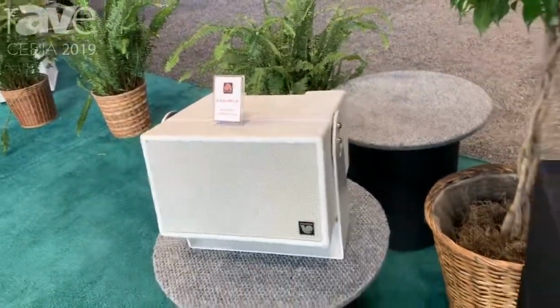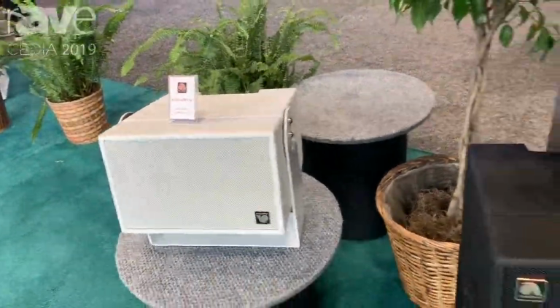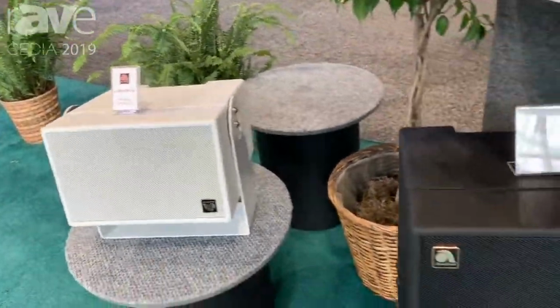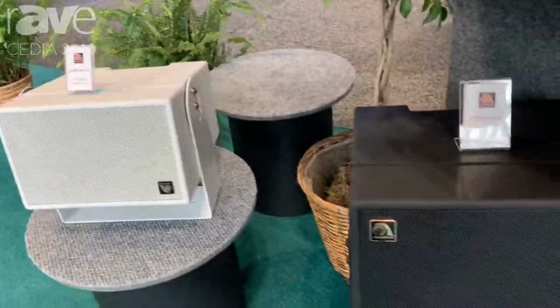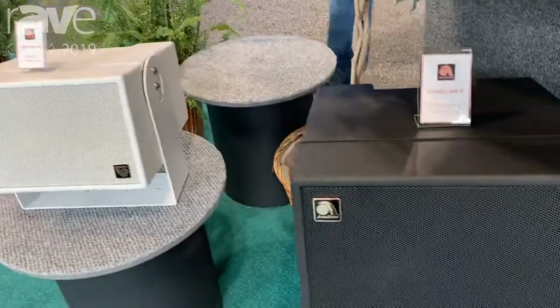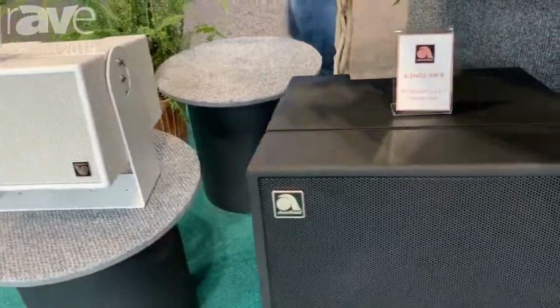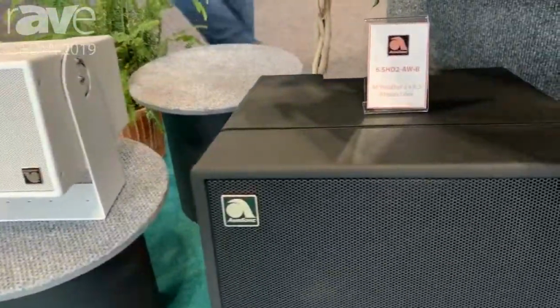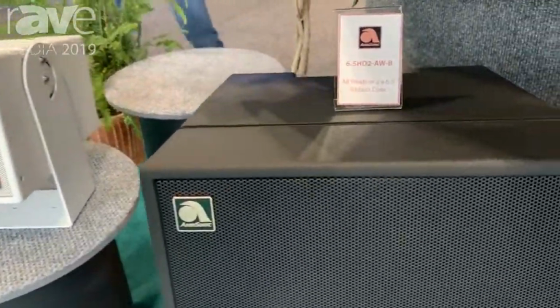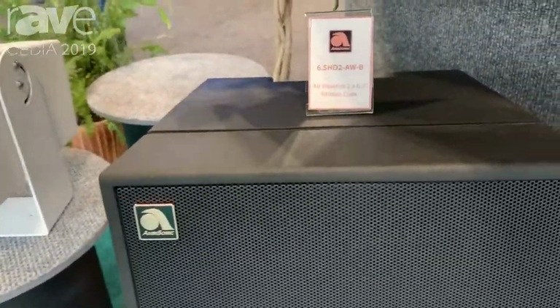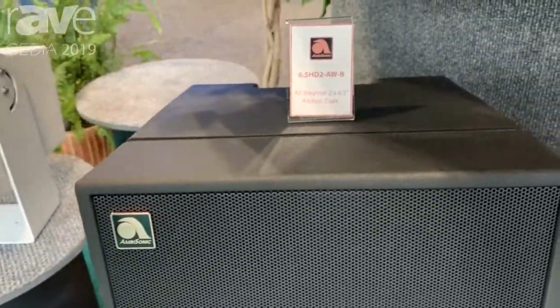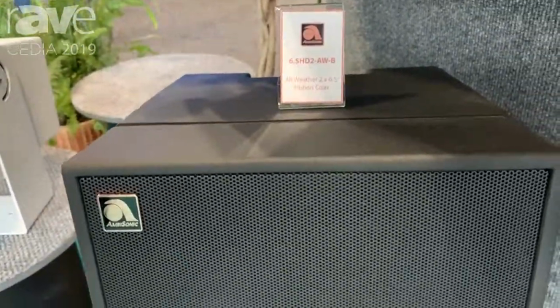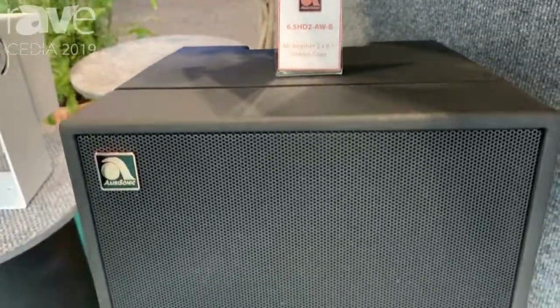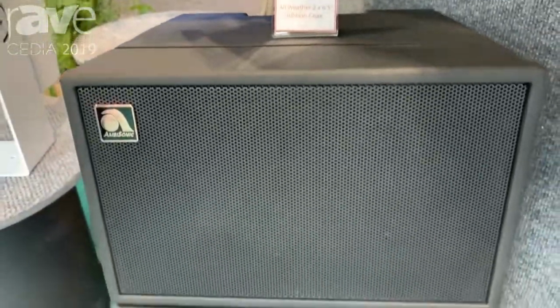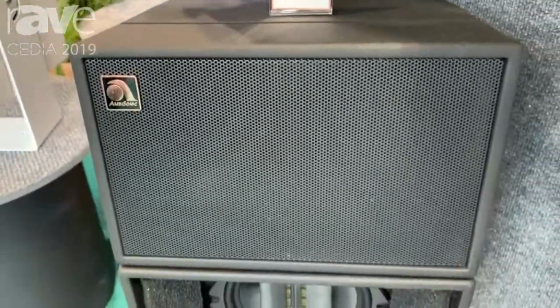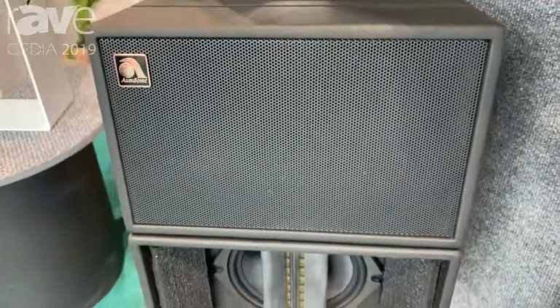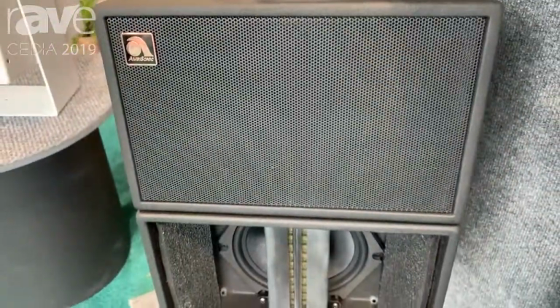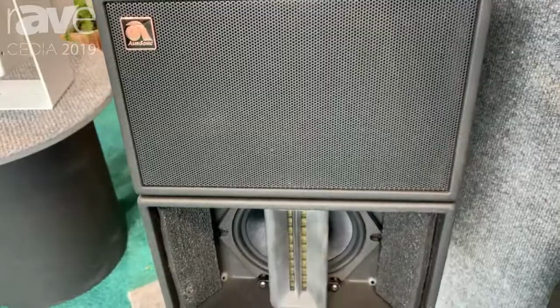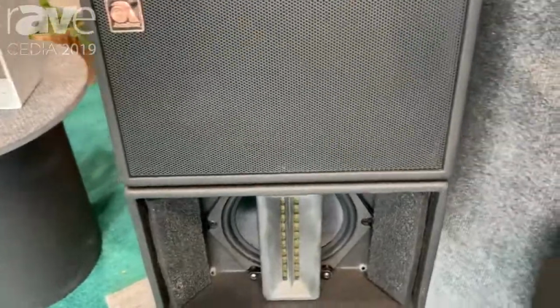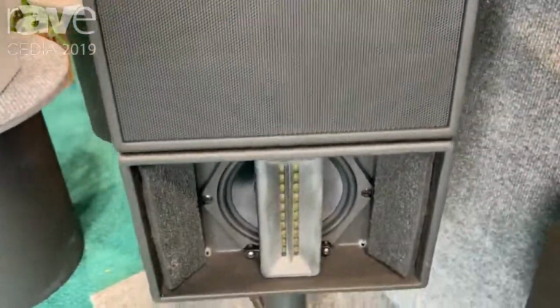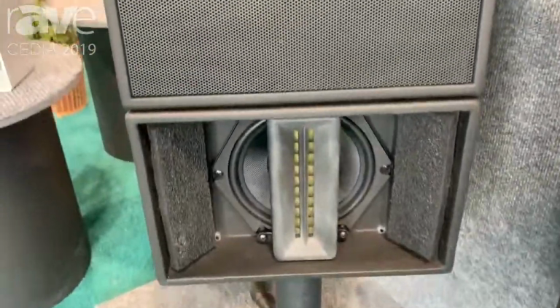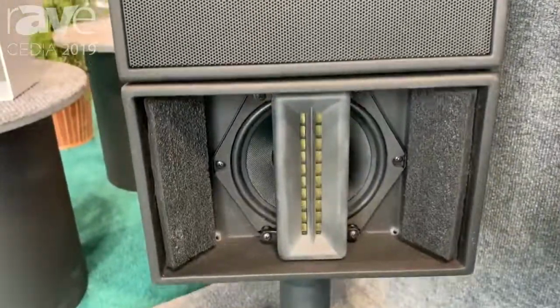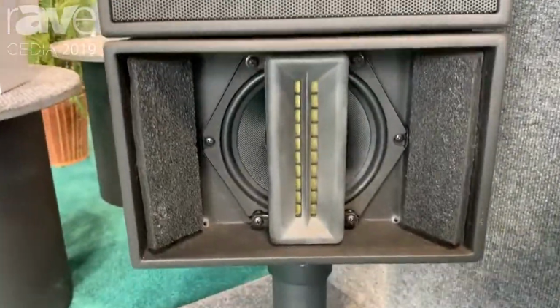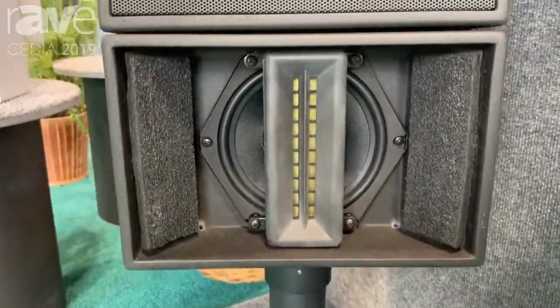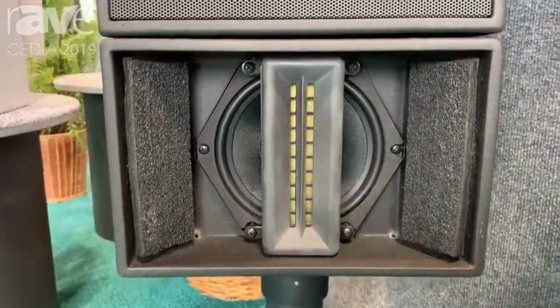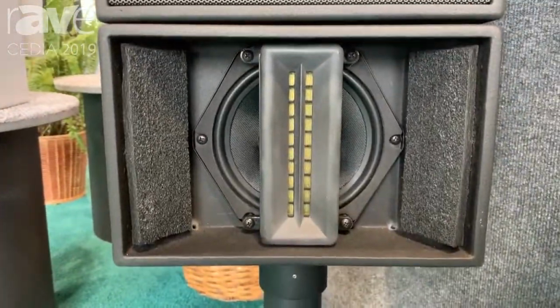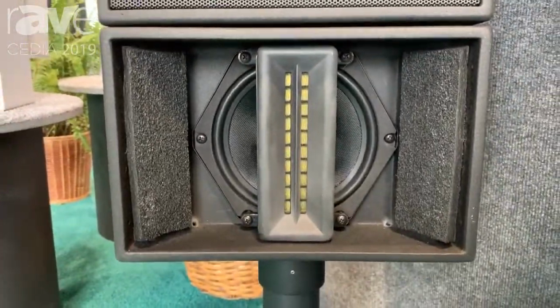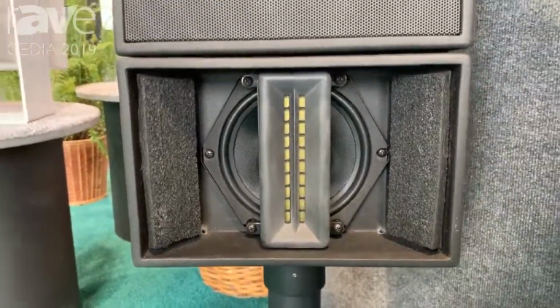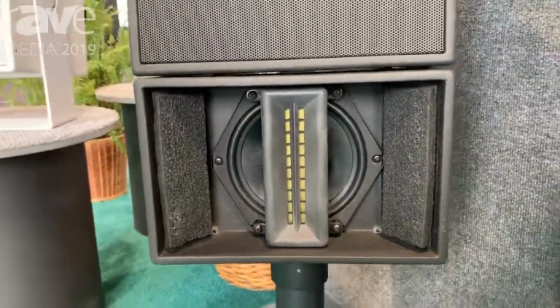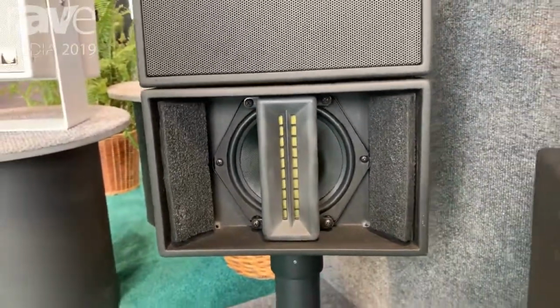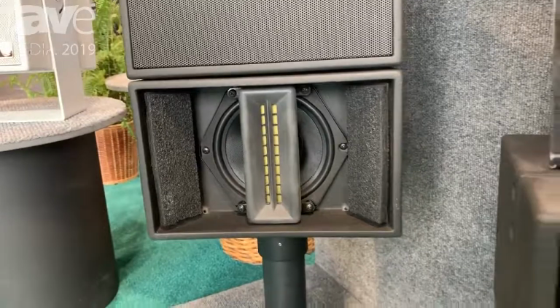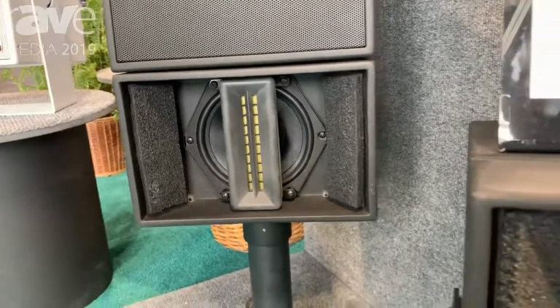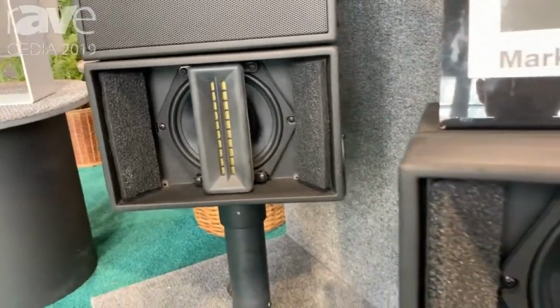They all have line ribbons. You can have it in white or black in a double stack configuration, so you start having the line array effect, or single stack.